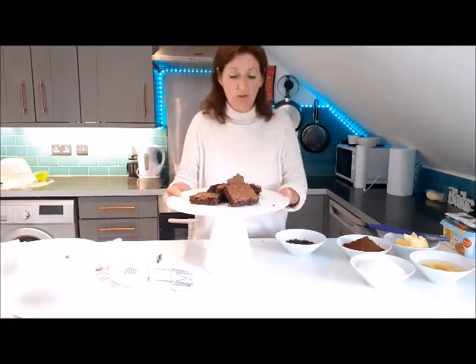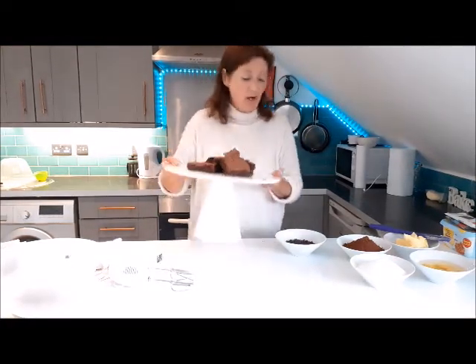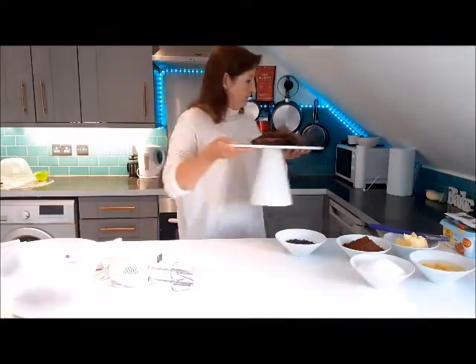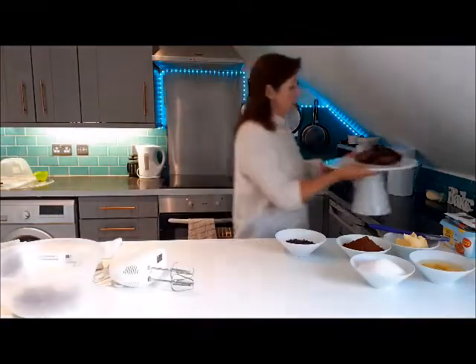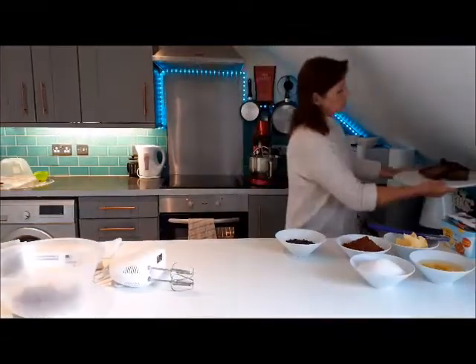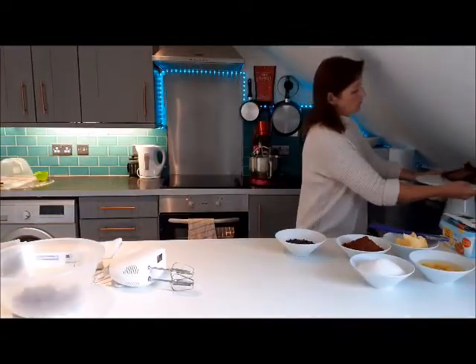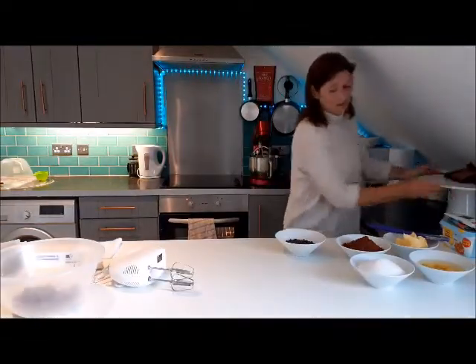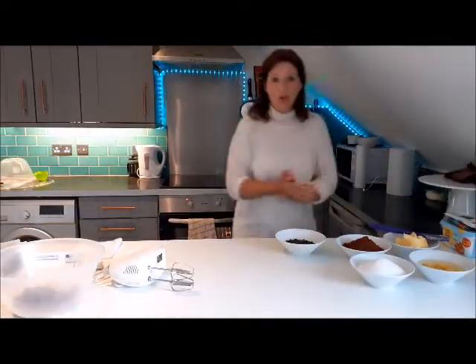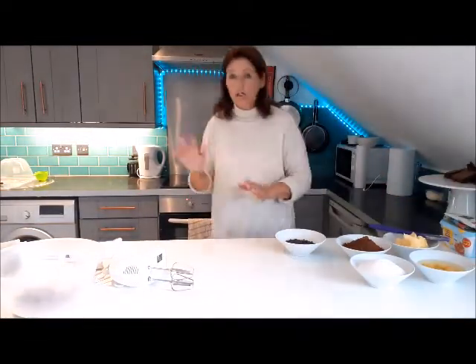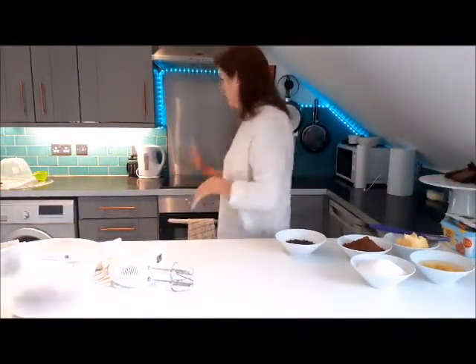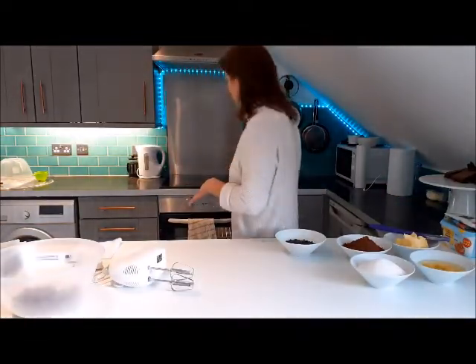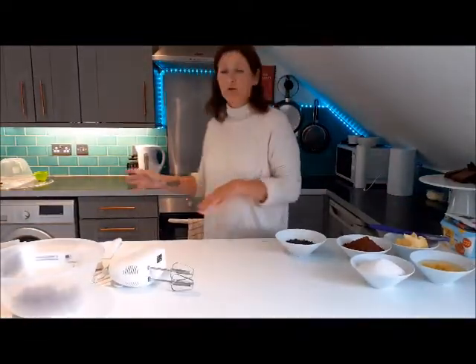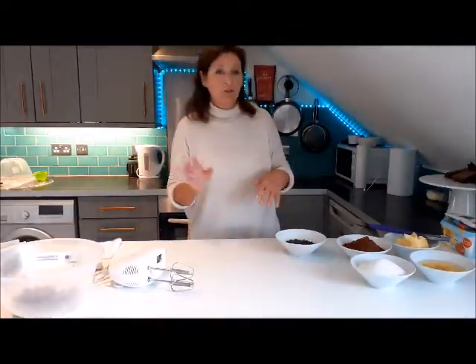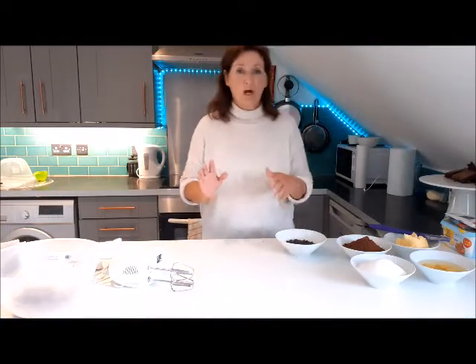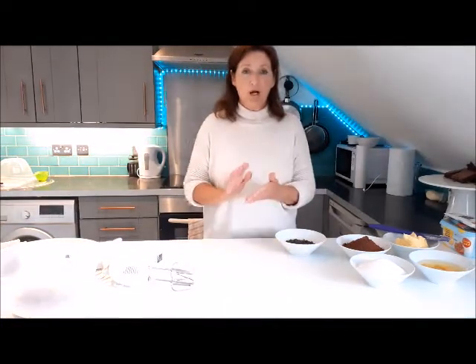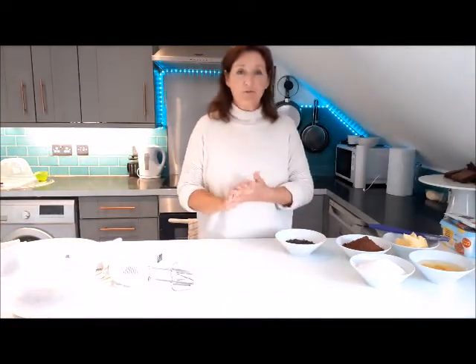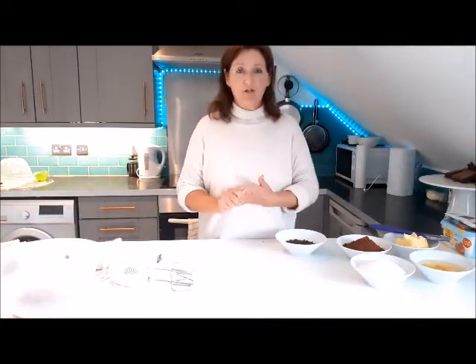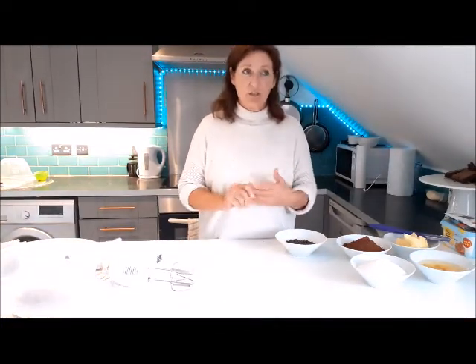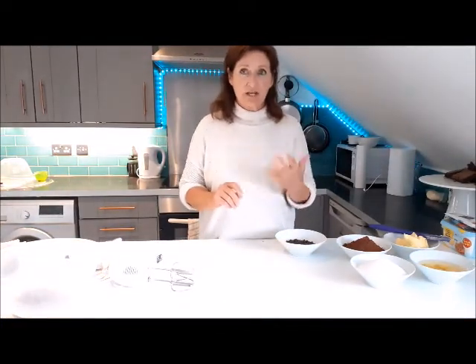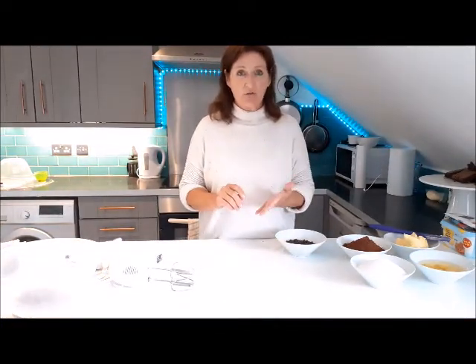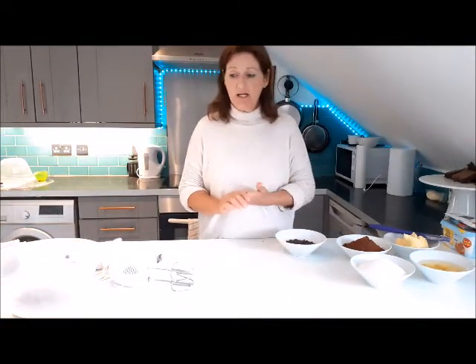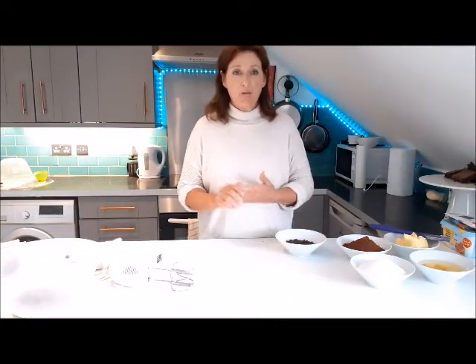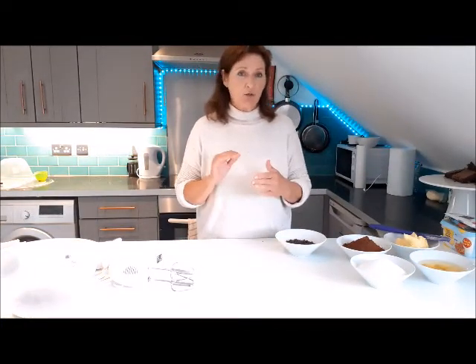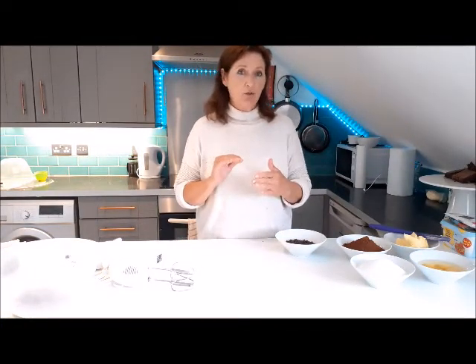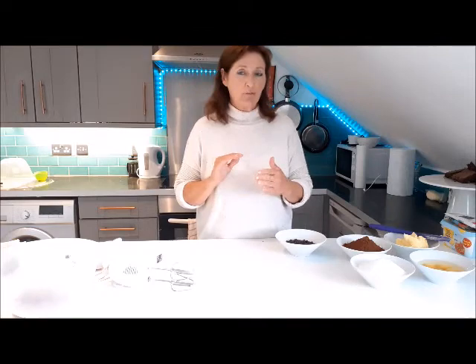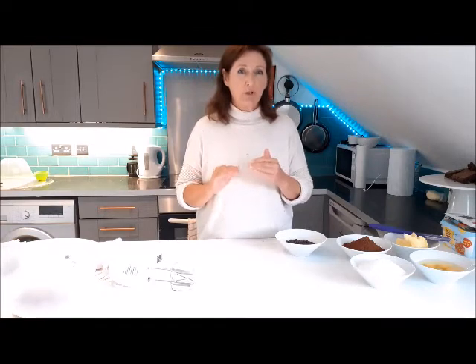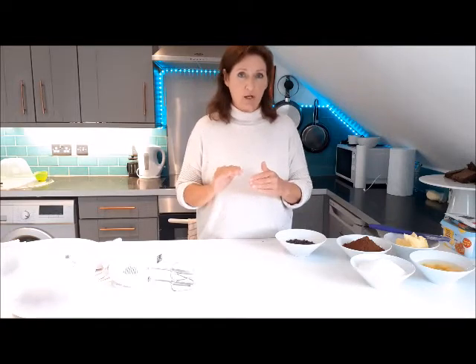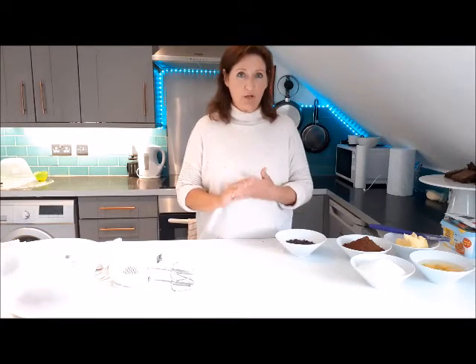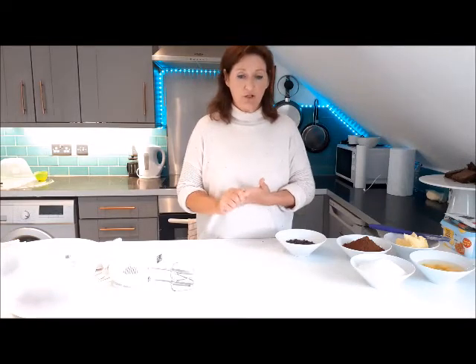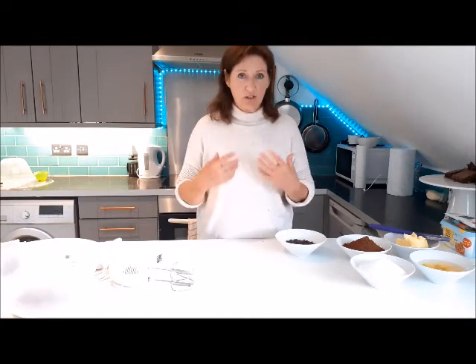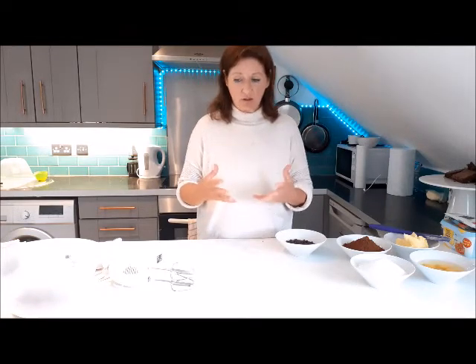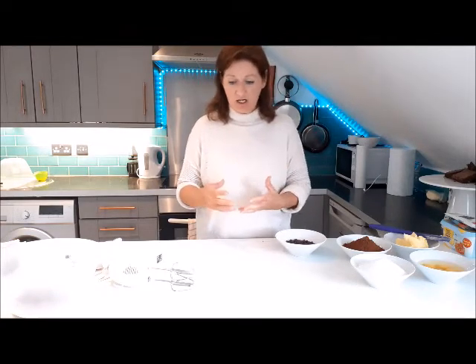To start off with, you need to put your oven on to 150 degrees, which is gas mark three. You cook them low and slow, so you don't need too much heat.